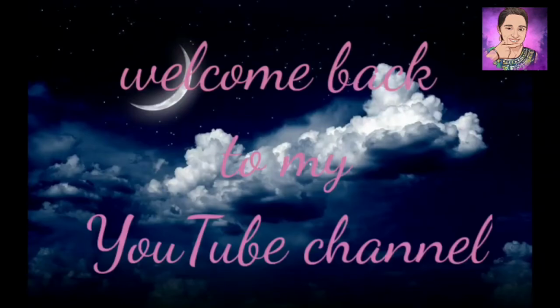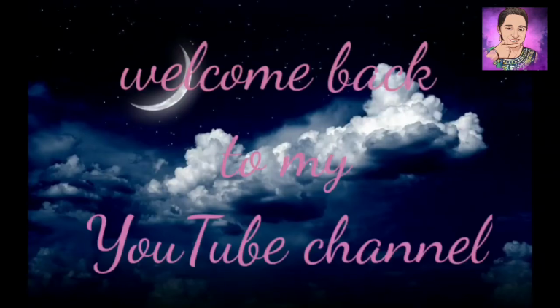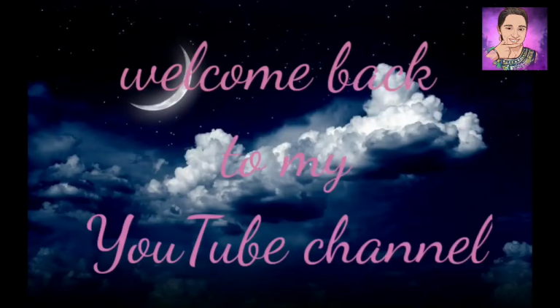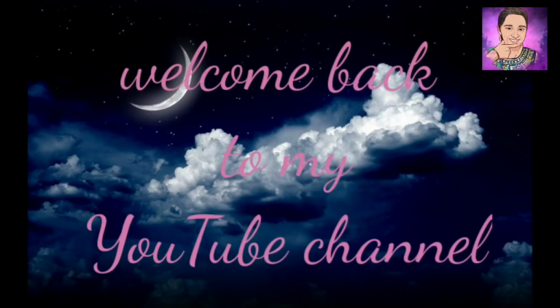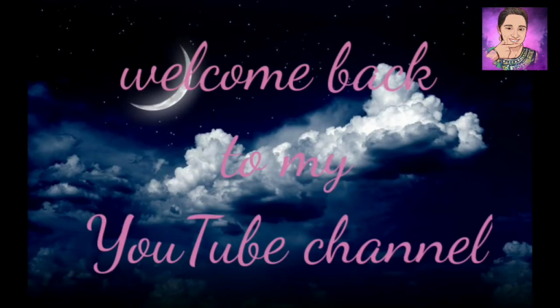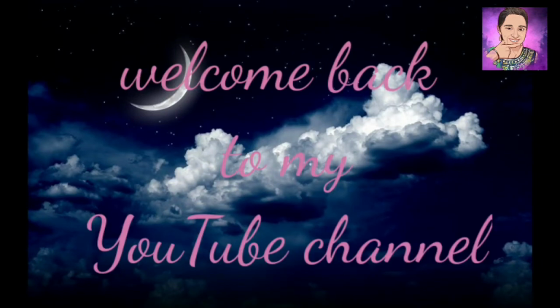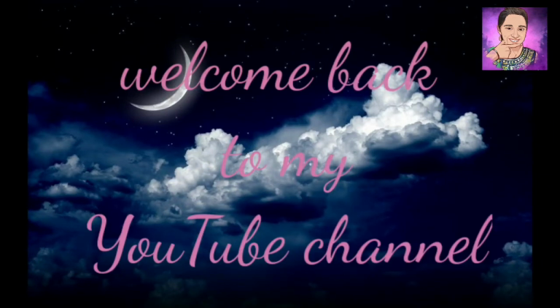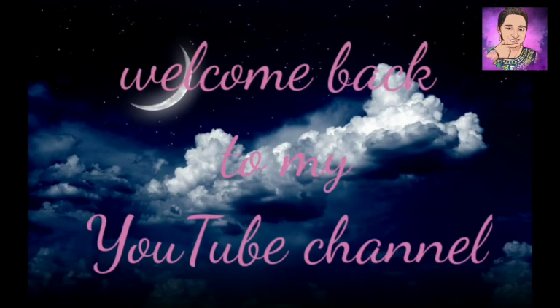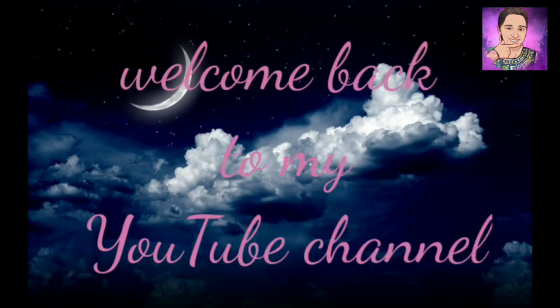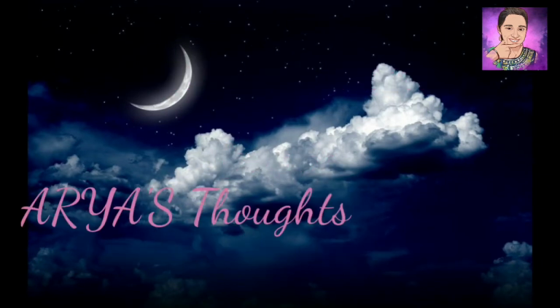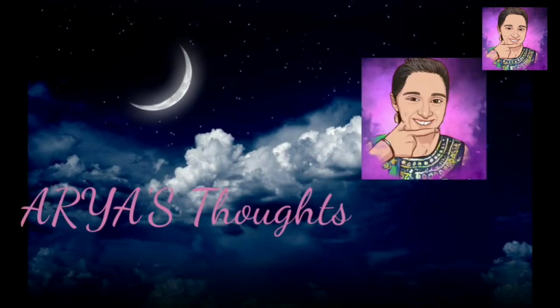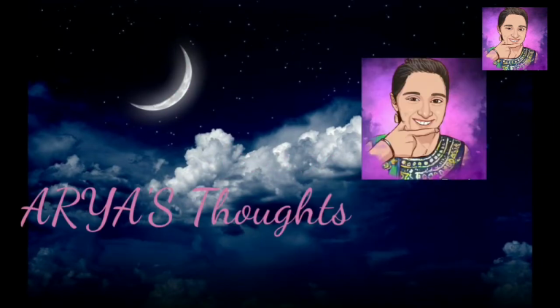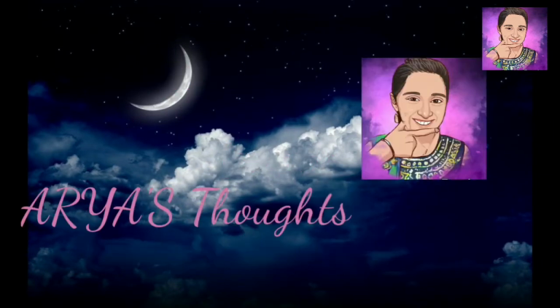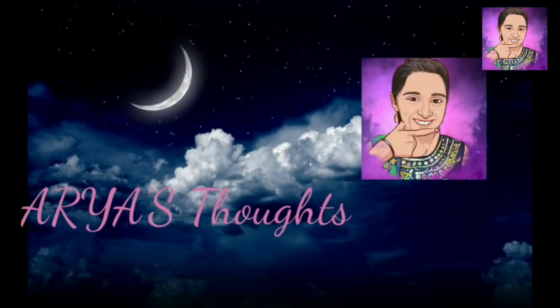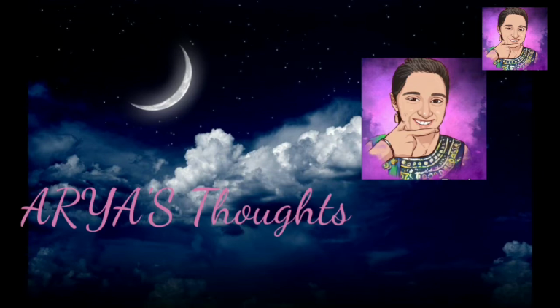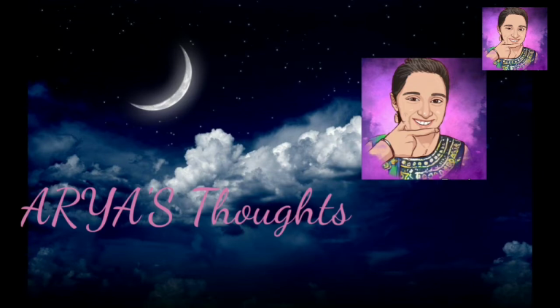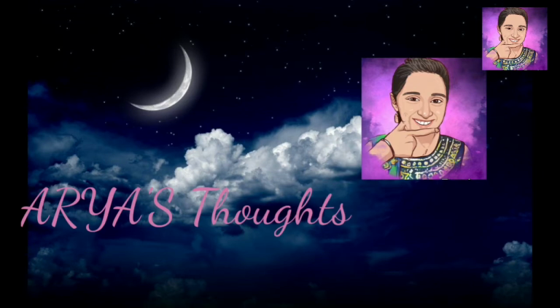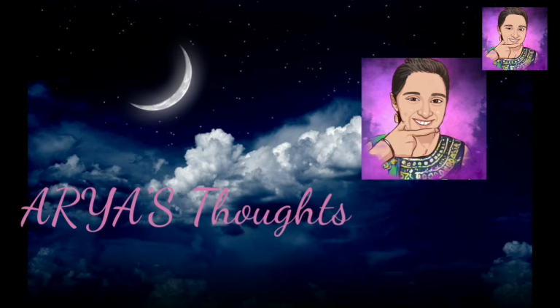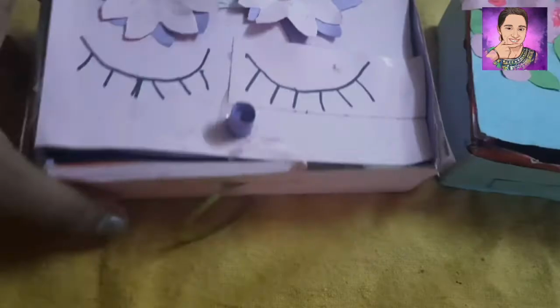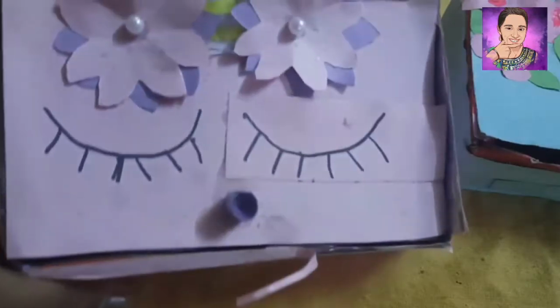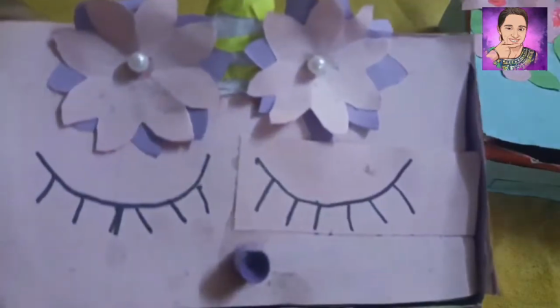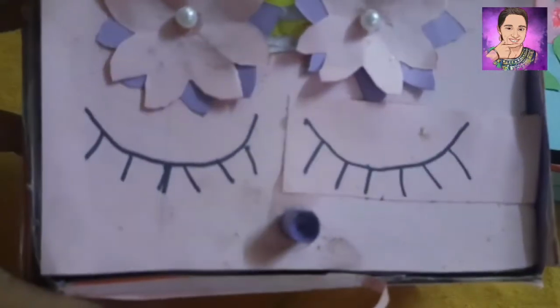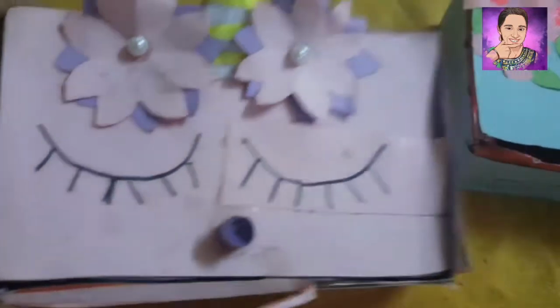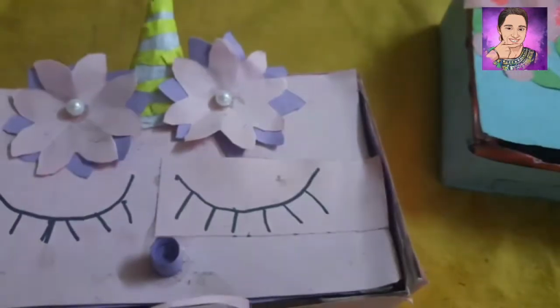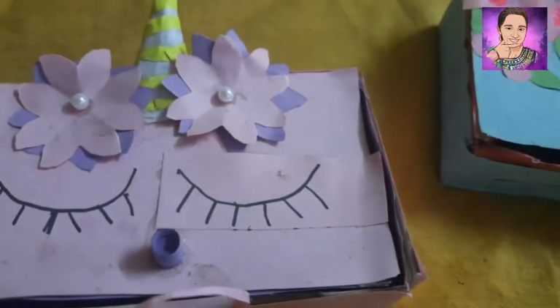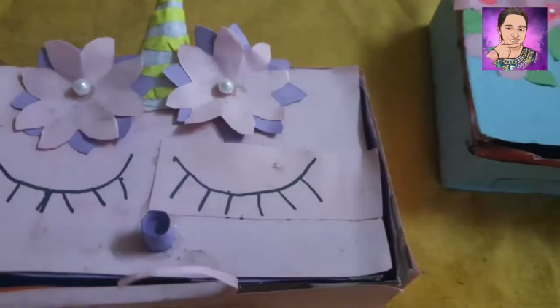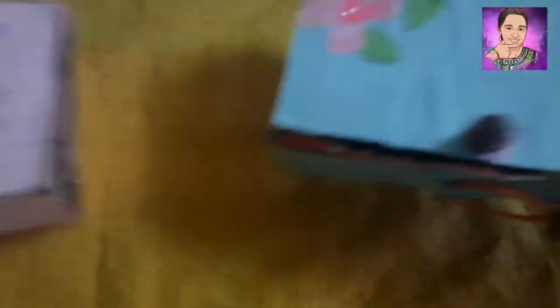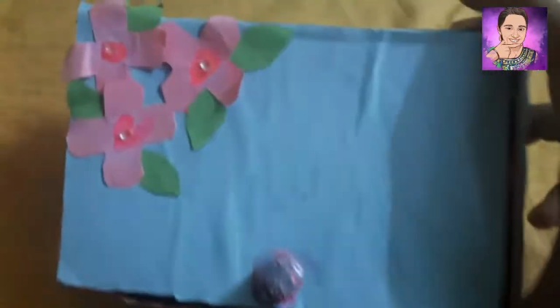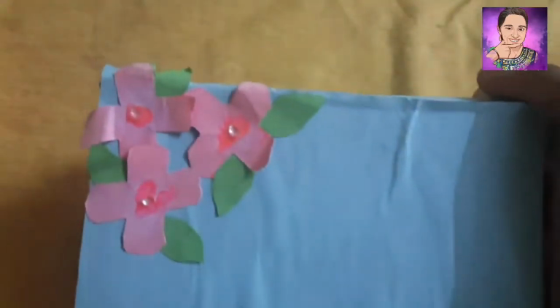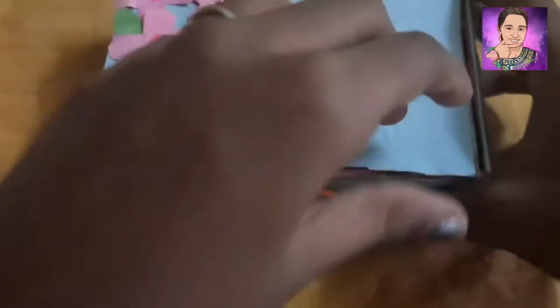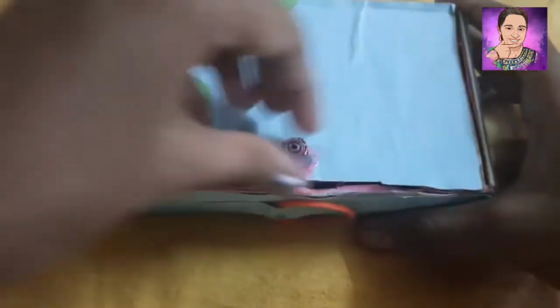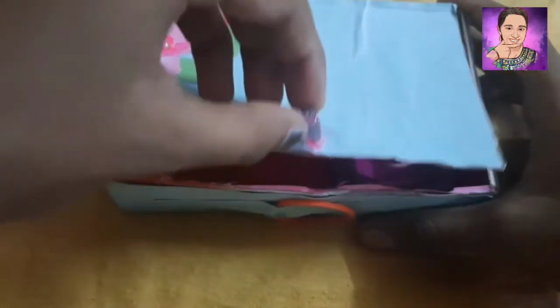Hello everyone, welcome to my channel and welcome to Aria's Thoughts. I am going to be doing a craft. This is our craft.